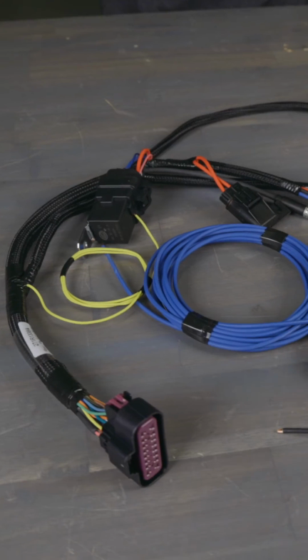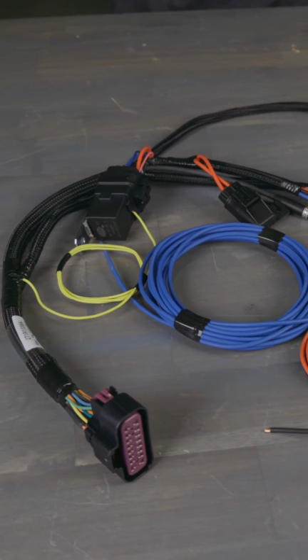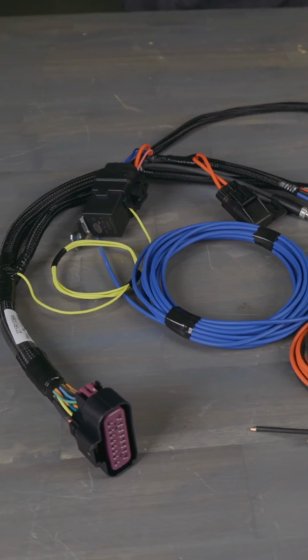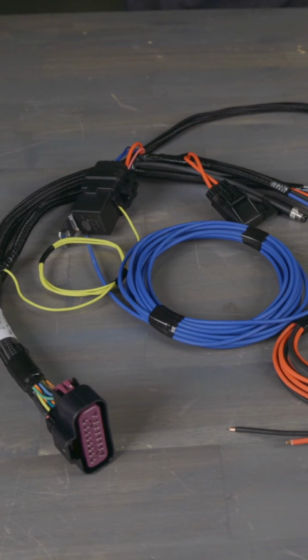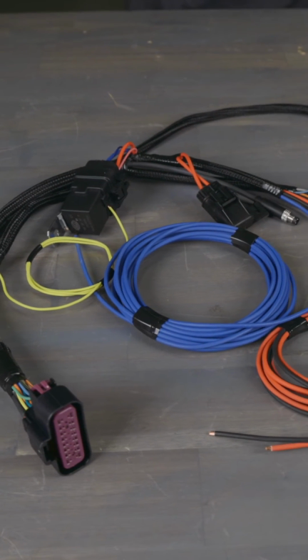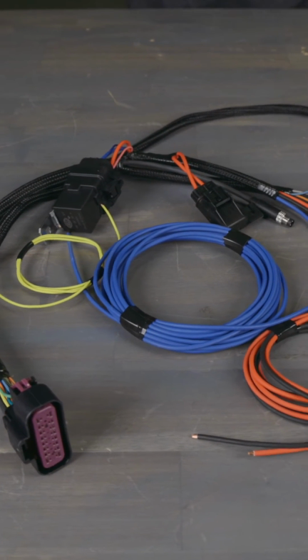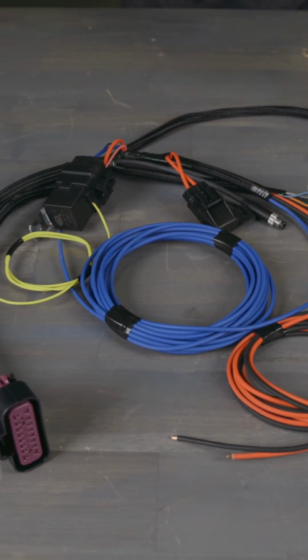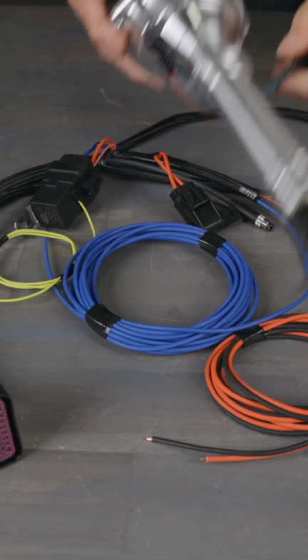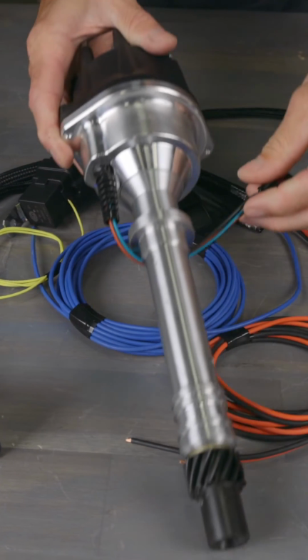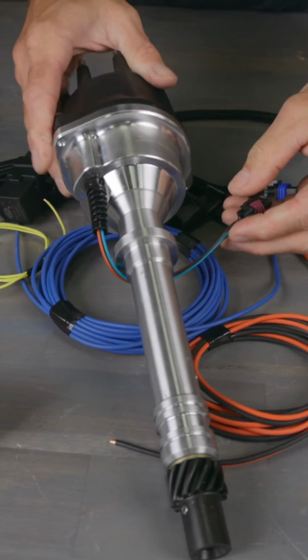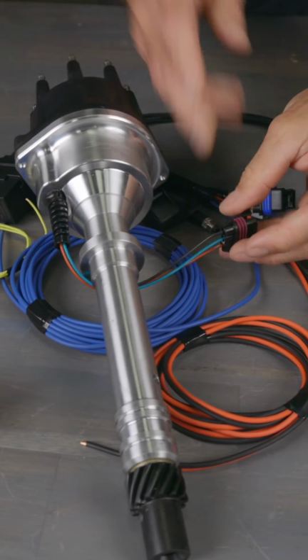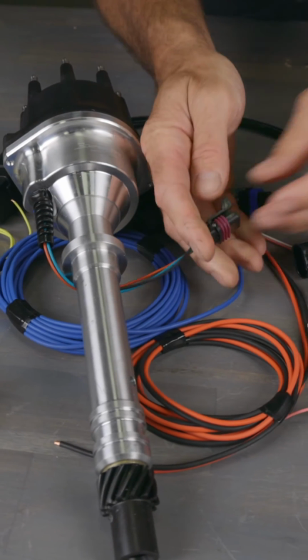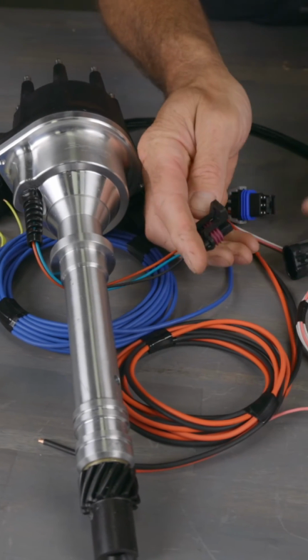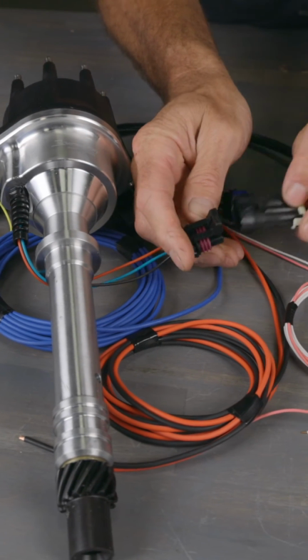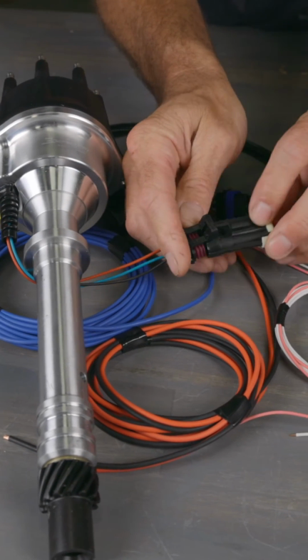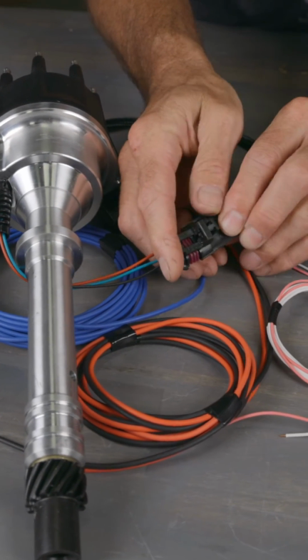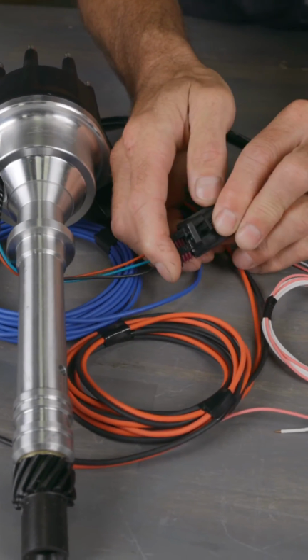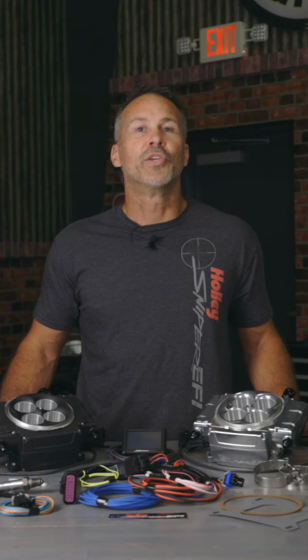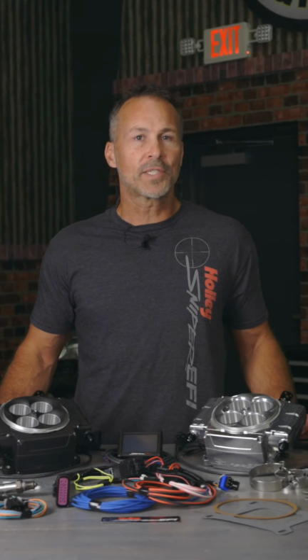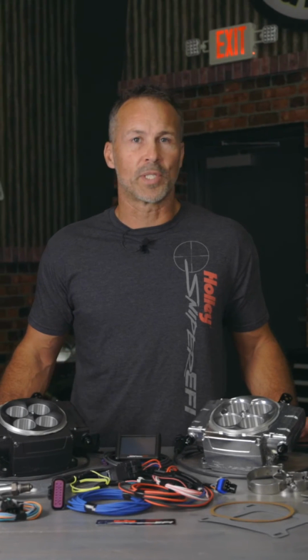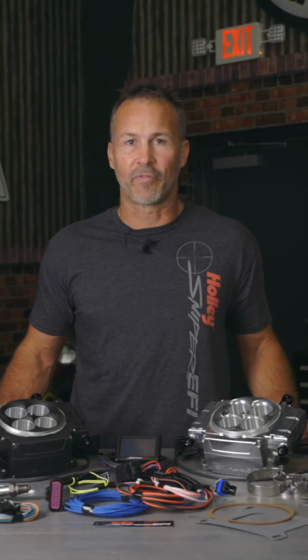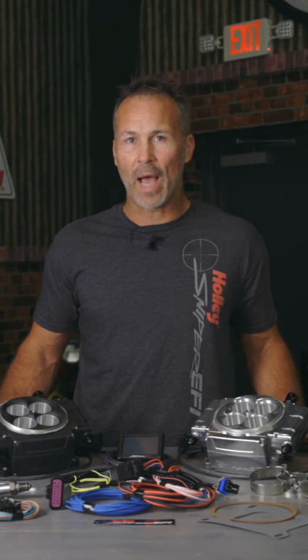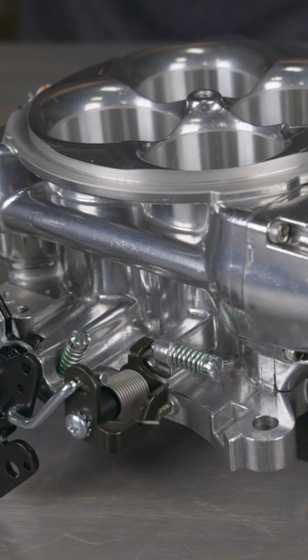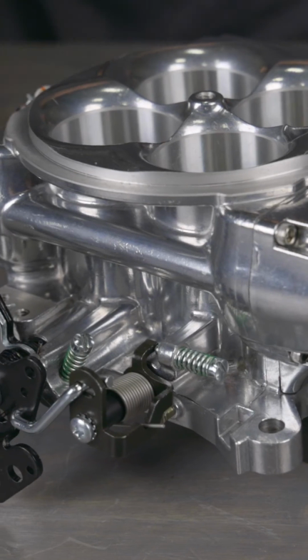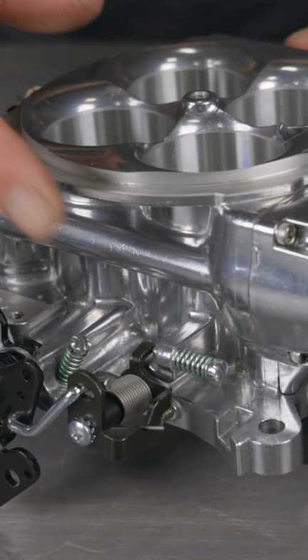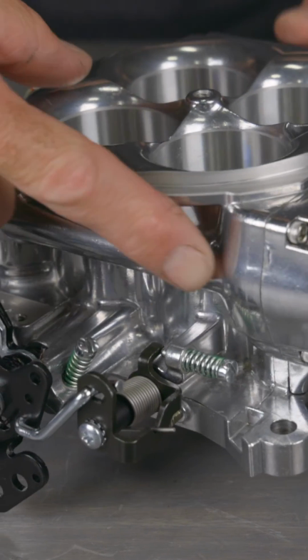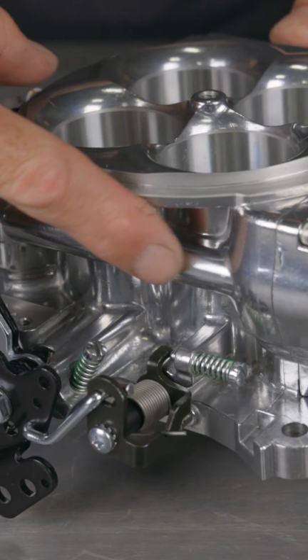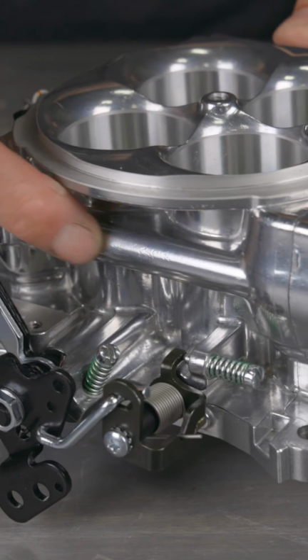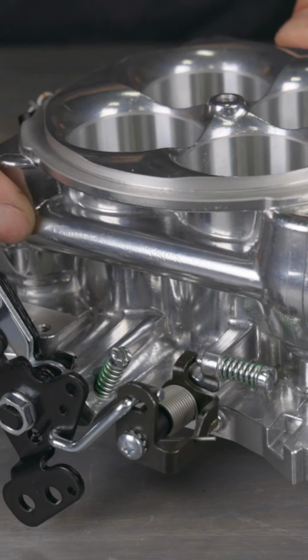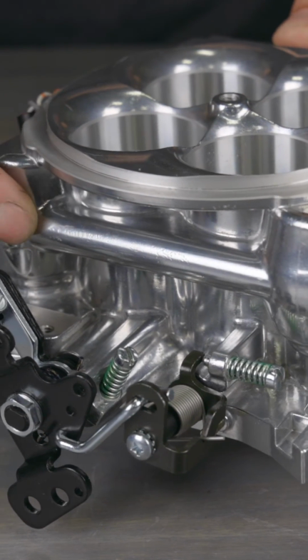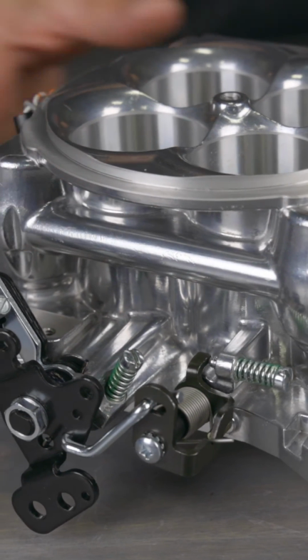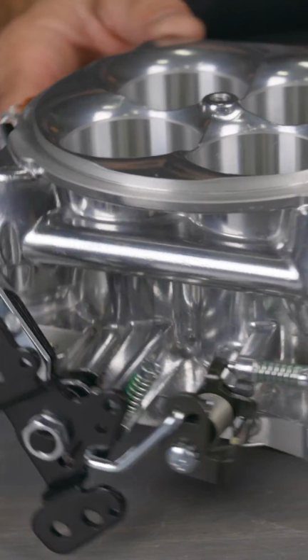Sniper 2 harnesses also got a revamp and are now plug and play for easy connection with HyperSpark distributors. You'll also notice that the fuel bypass is now cast internally to reduce the risk of fuel leaks.